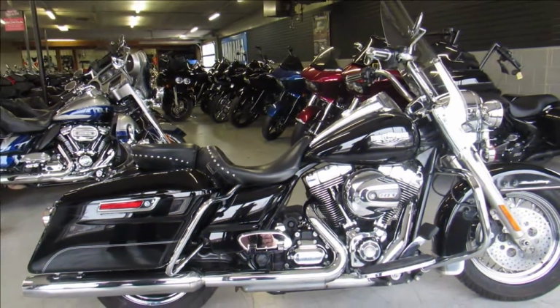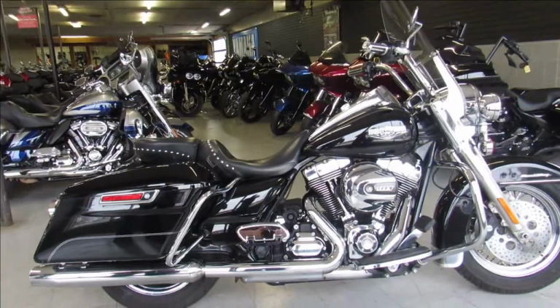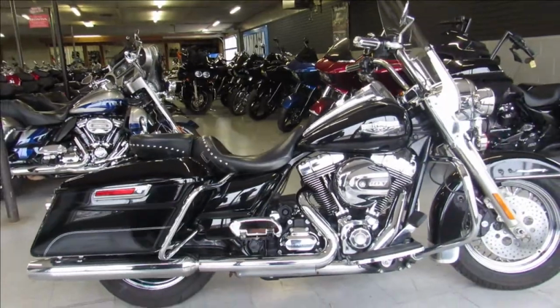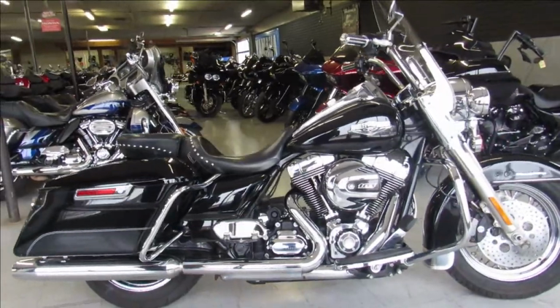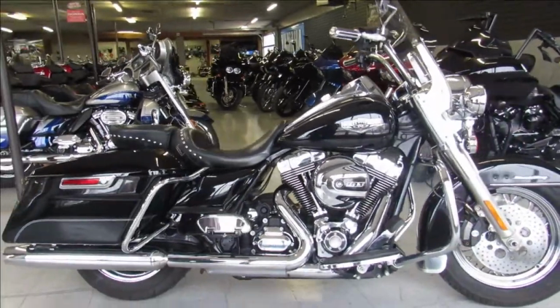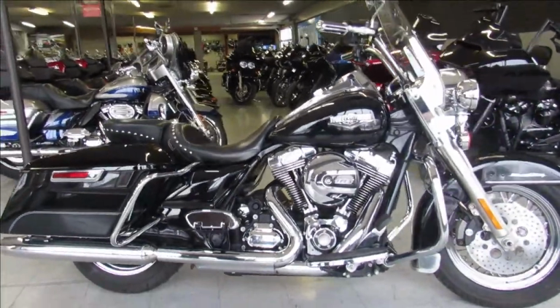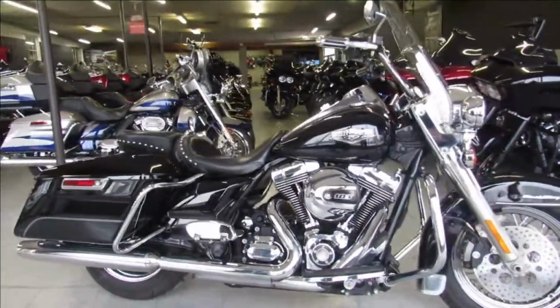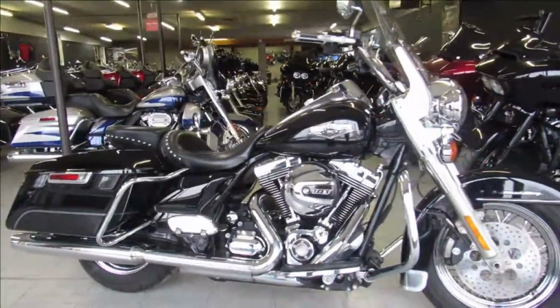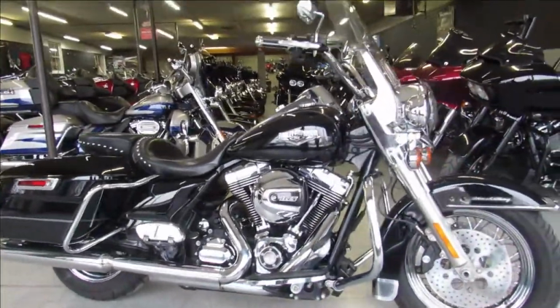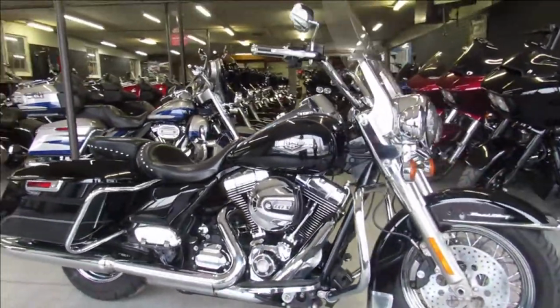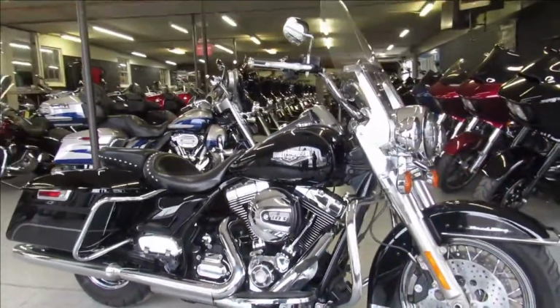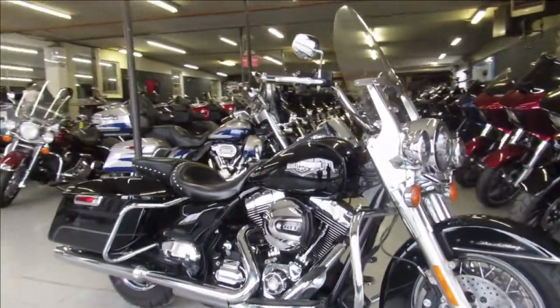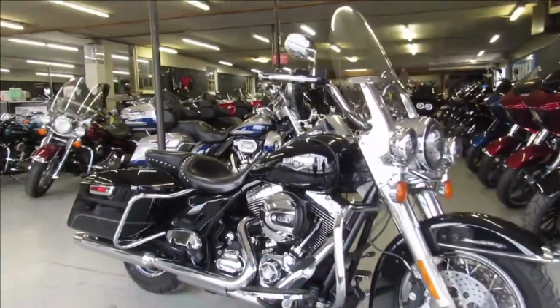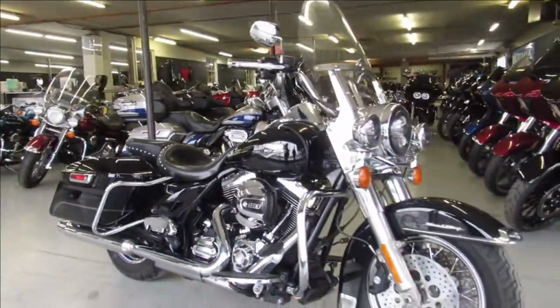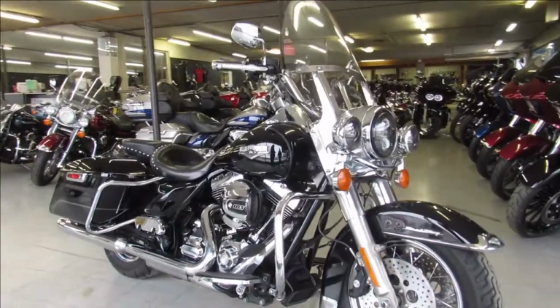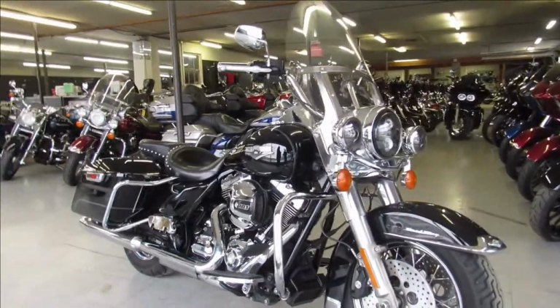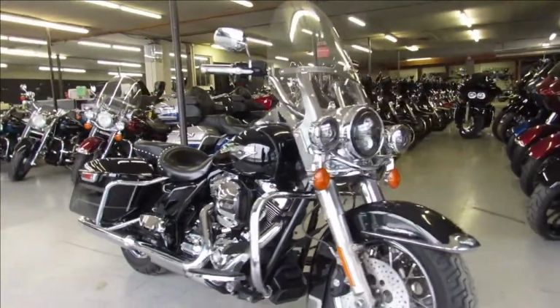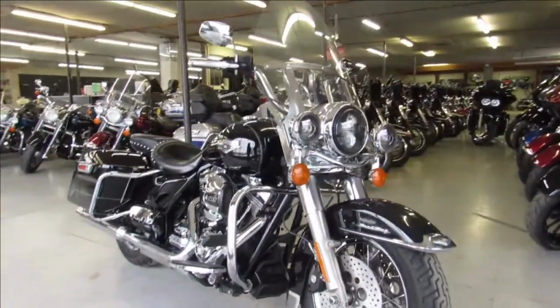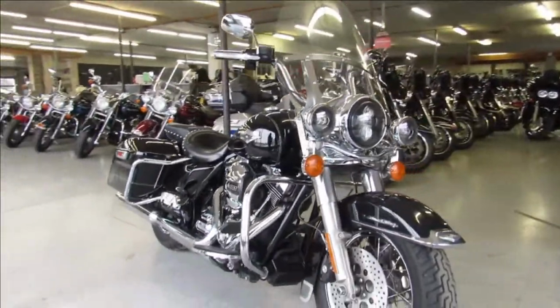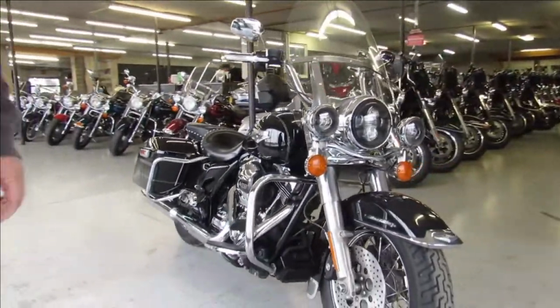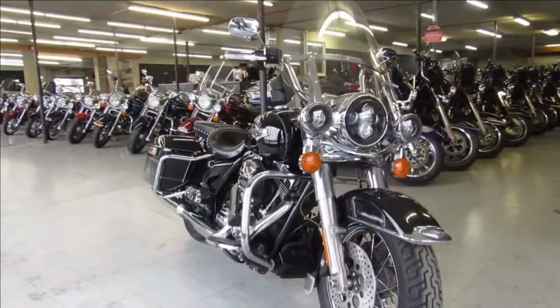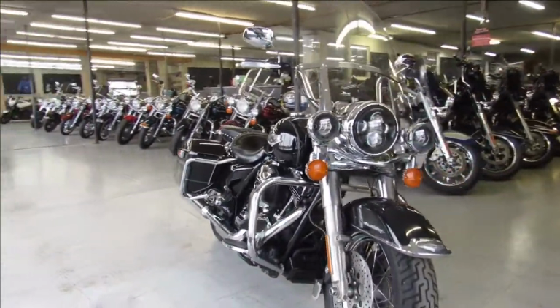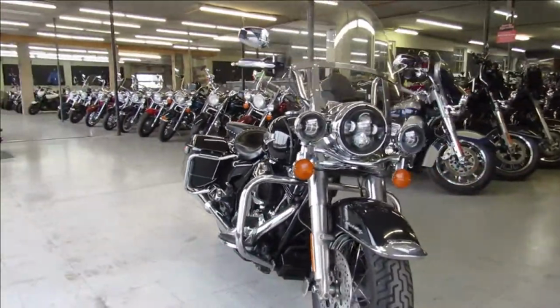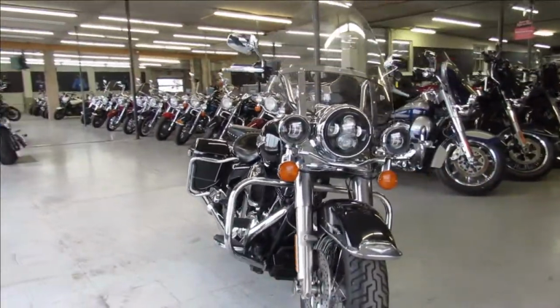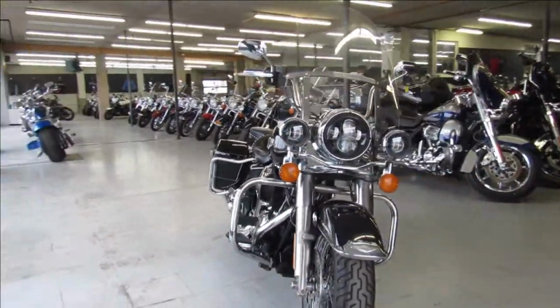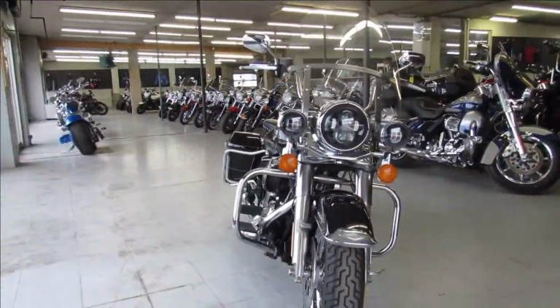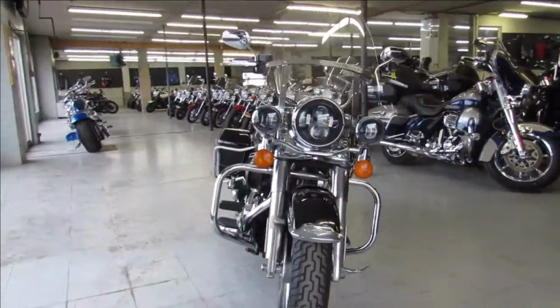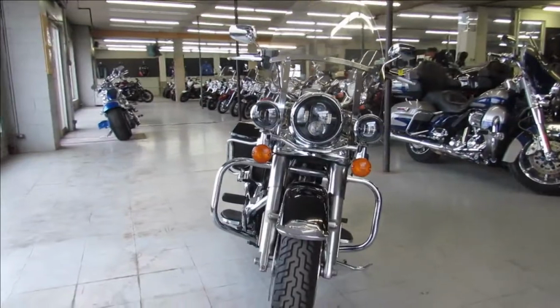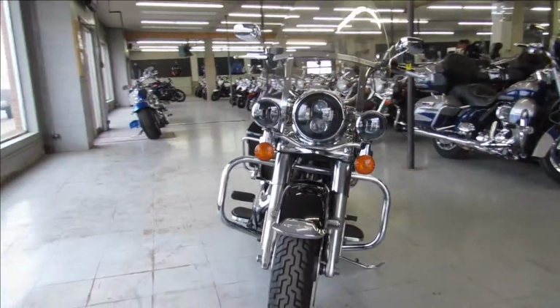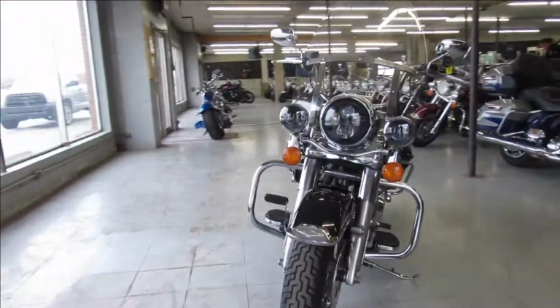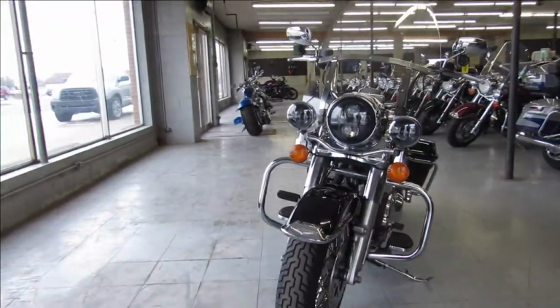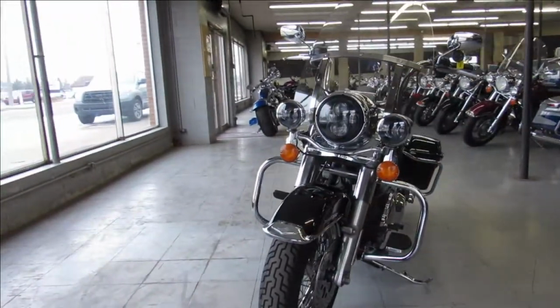Hey guys, ApprovalPowerSports.com here, doing some videos on some more Harleys we got in stock. We're trying to get them up as fast as we can. This one here is a 2014 Harley Road King for sale — it comes in Vivid Black with tons of chrome.